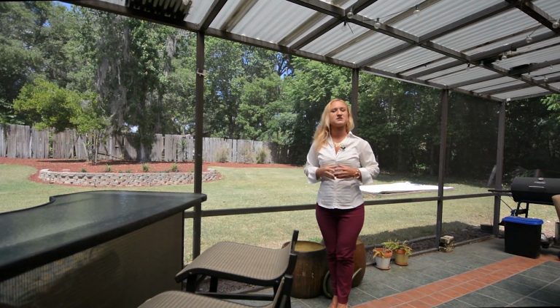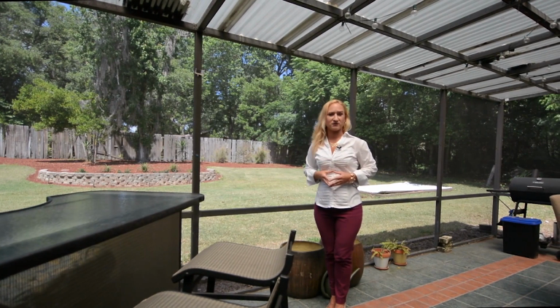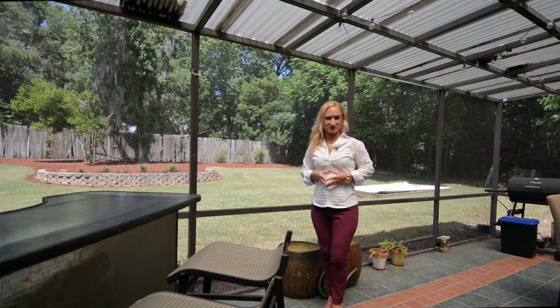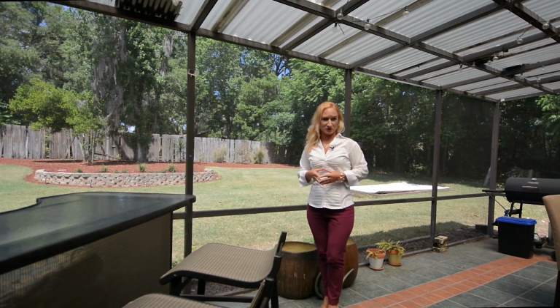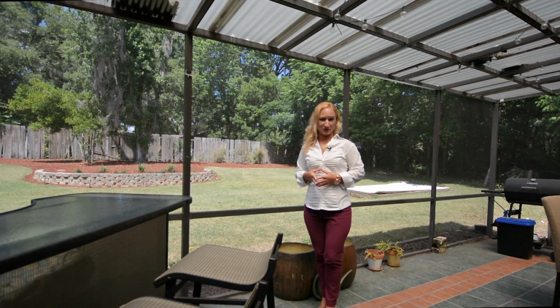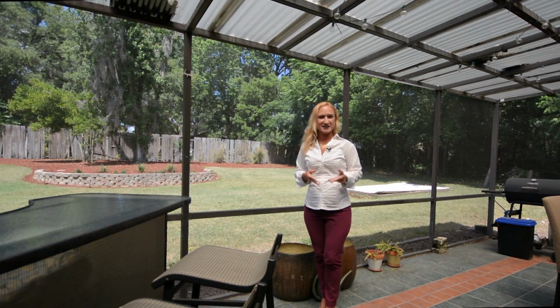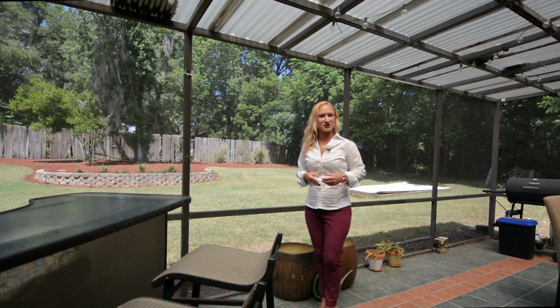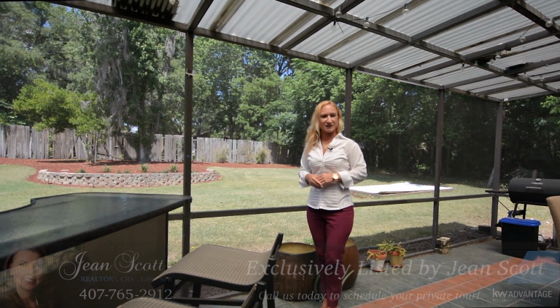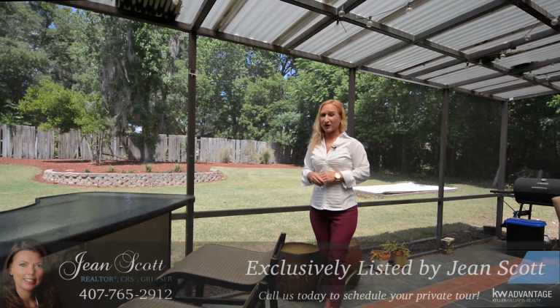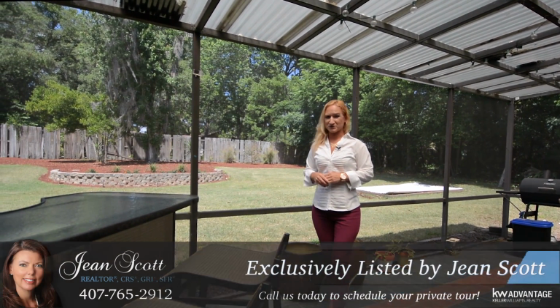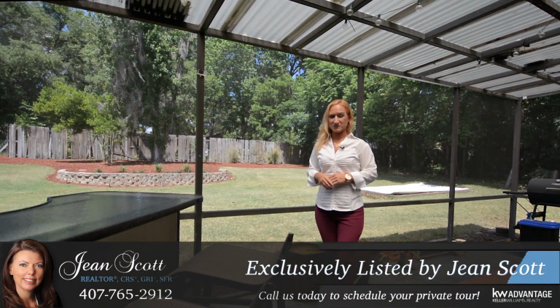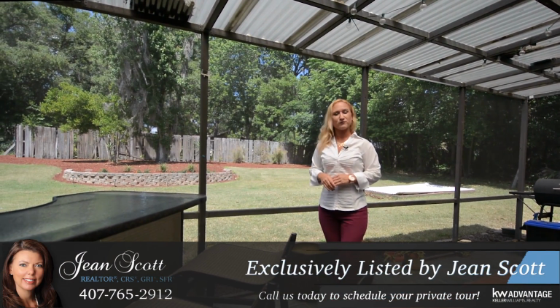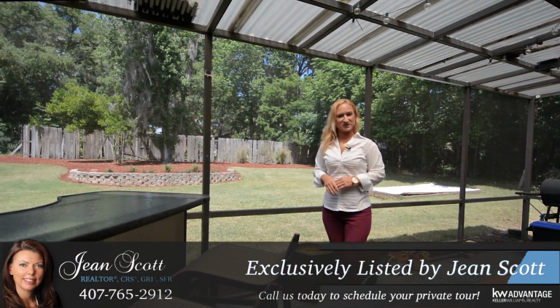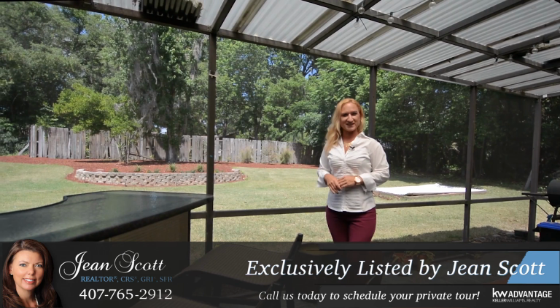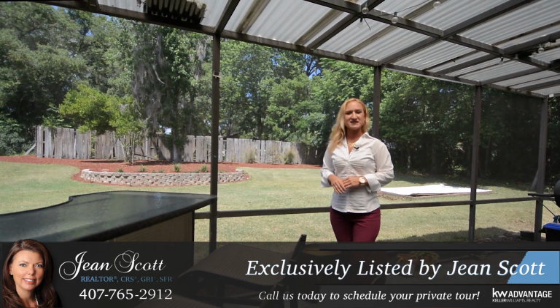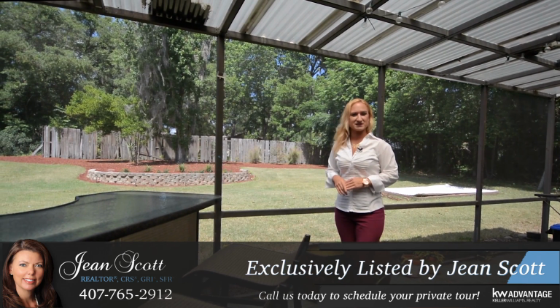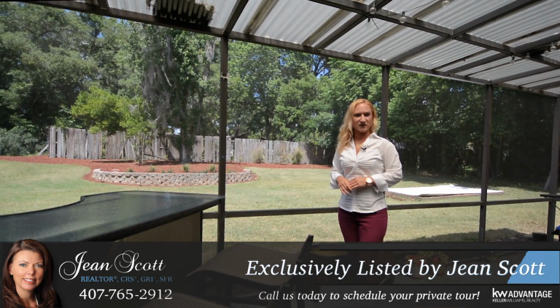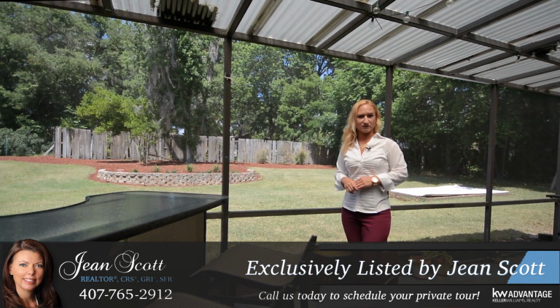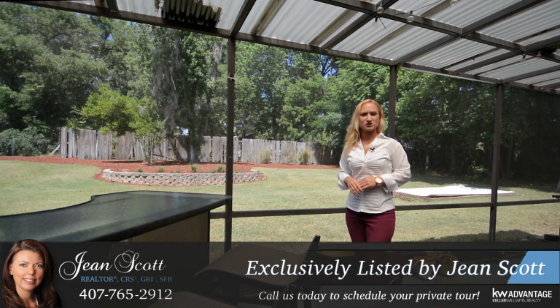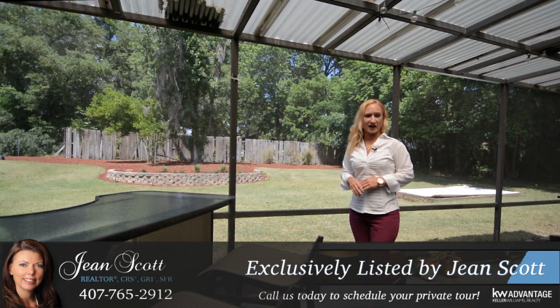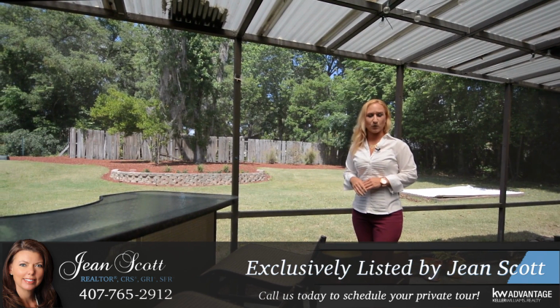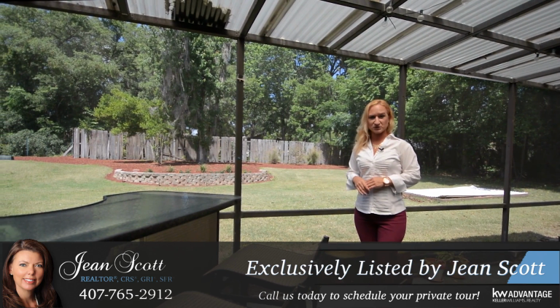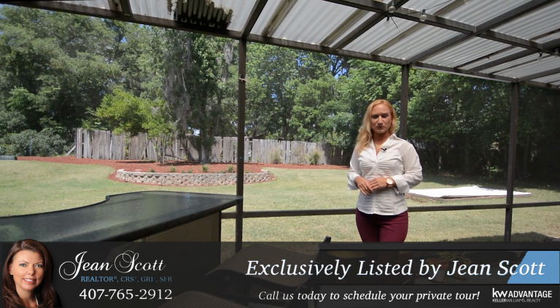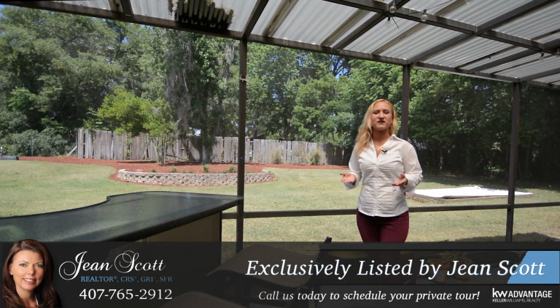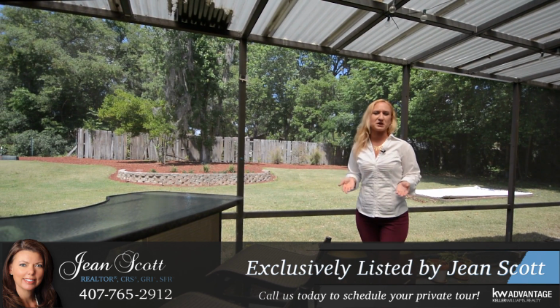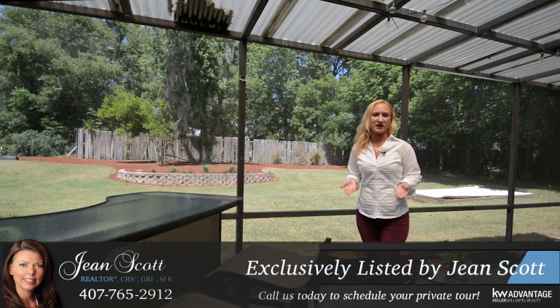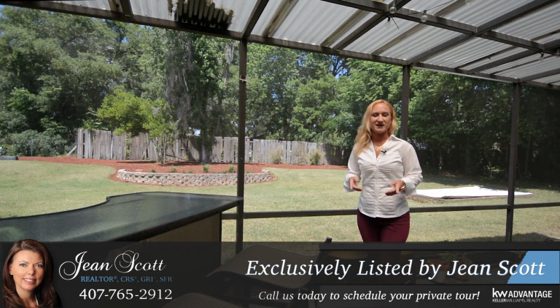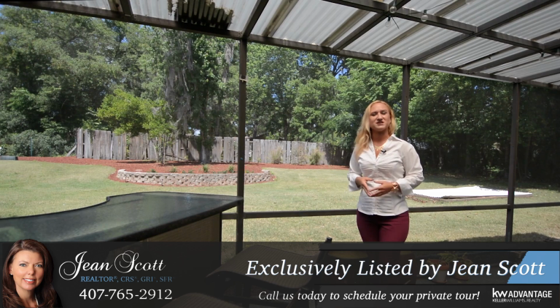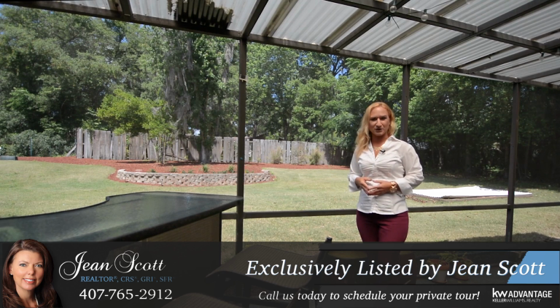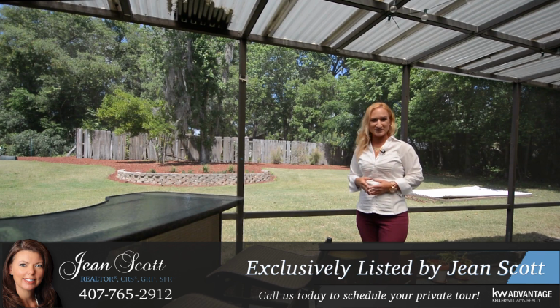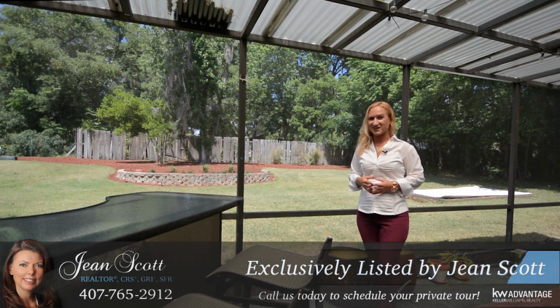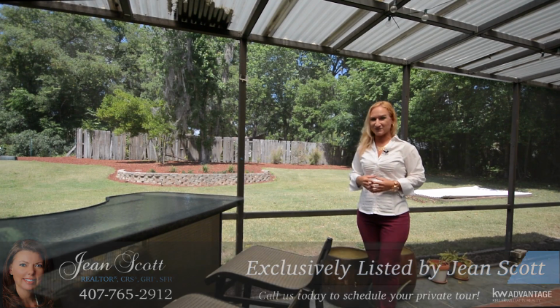There are so many features I'd love to show you — give us a call today for a private tour at 407-765-2912, or find us on the web at genescotthomes.com.